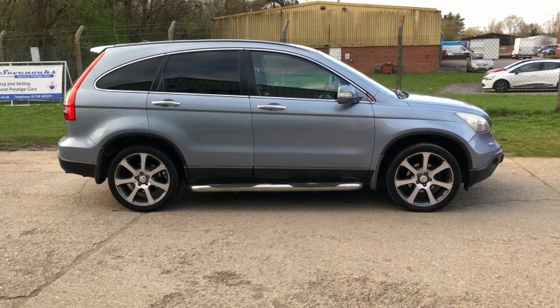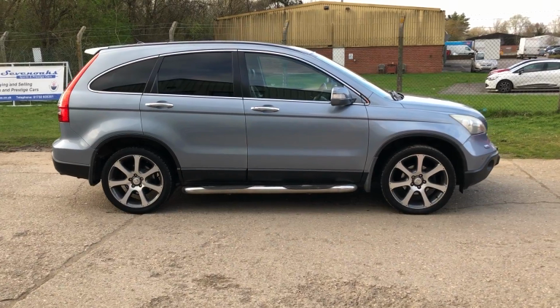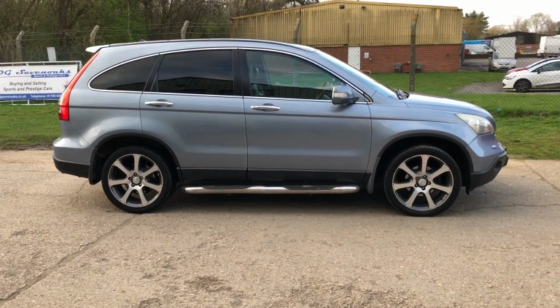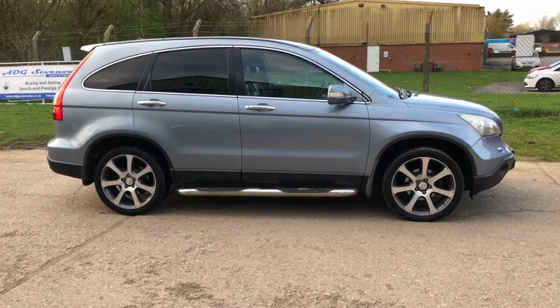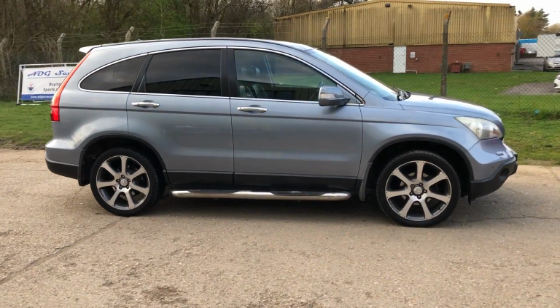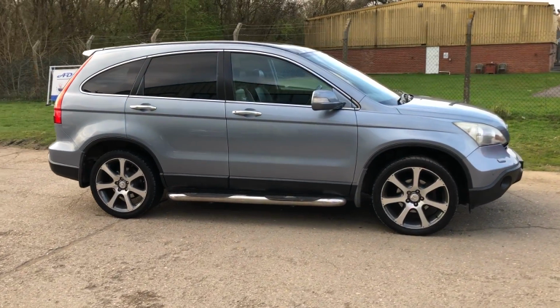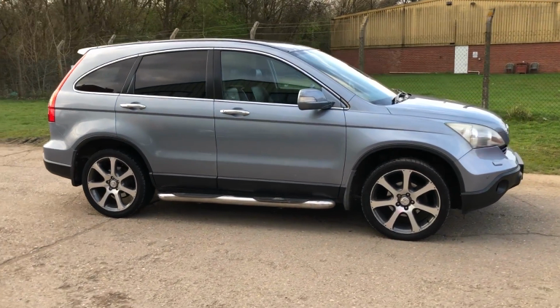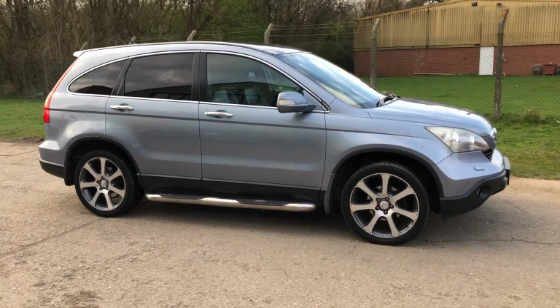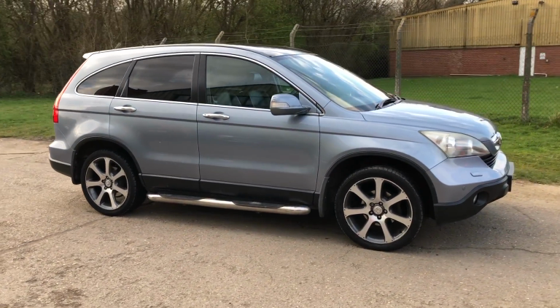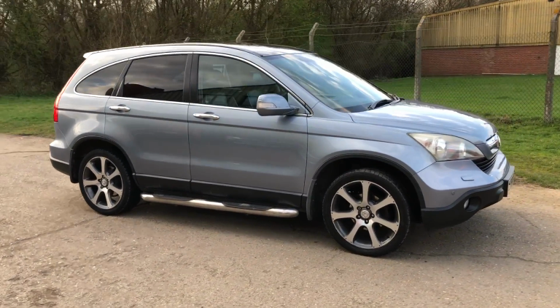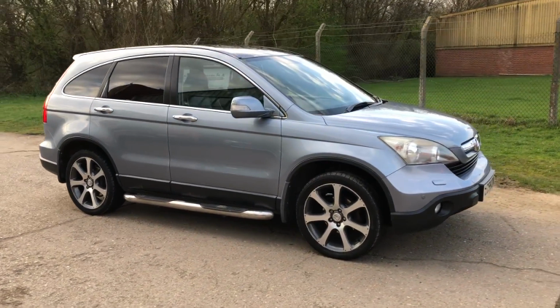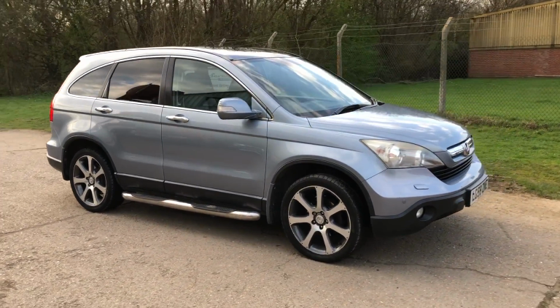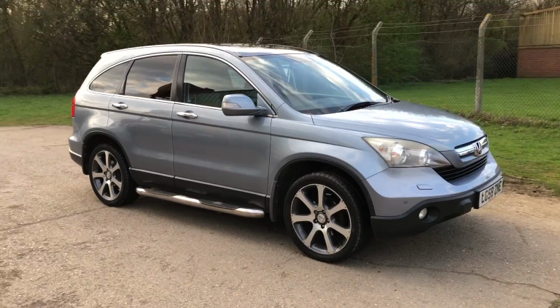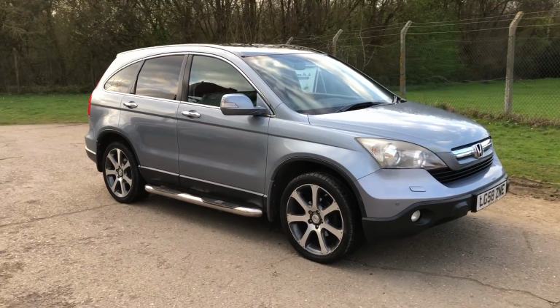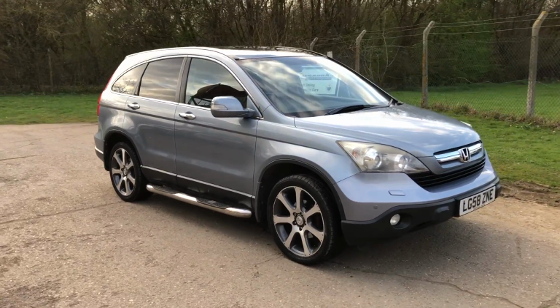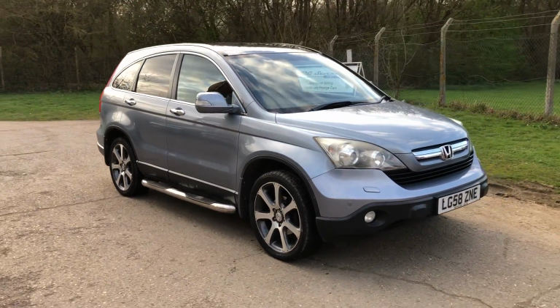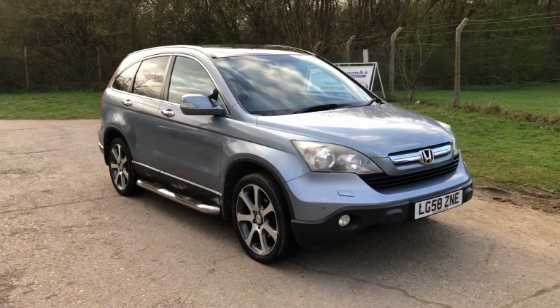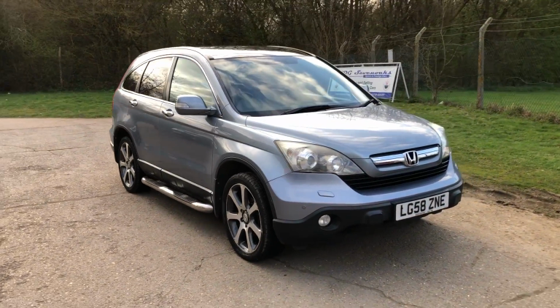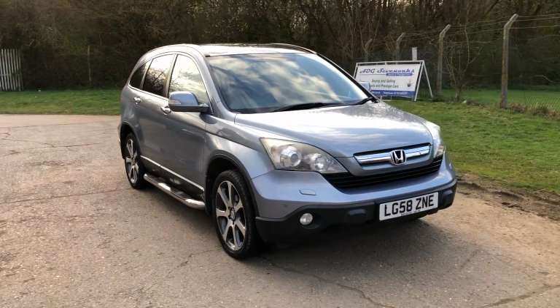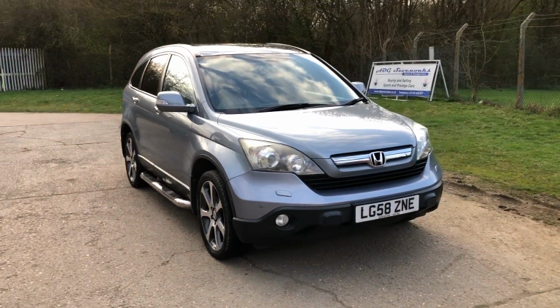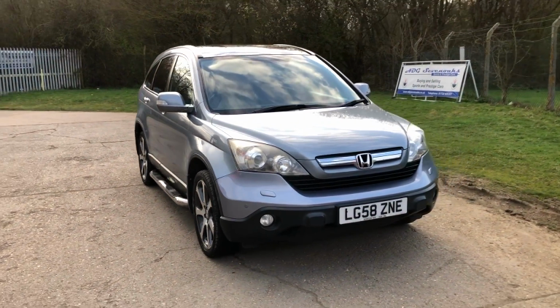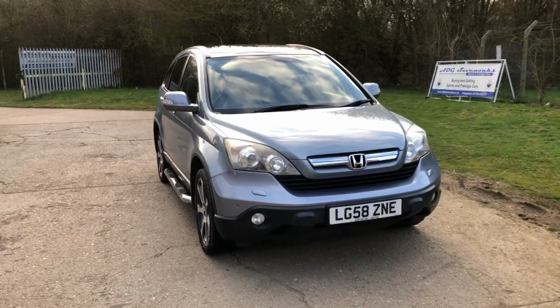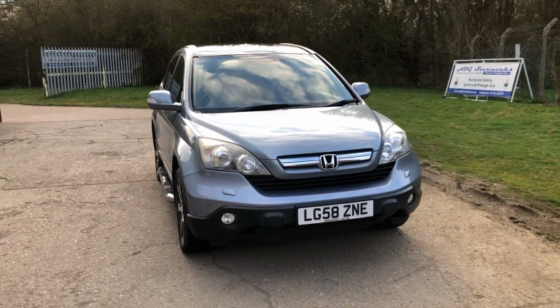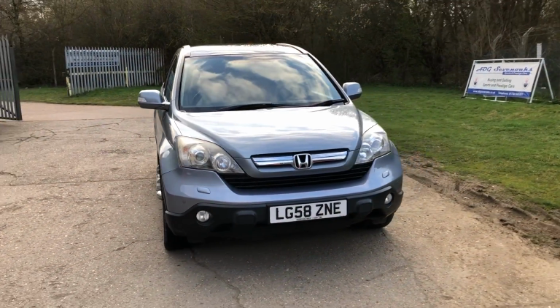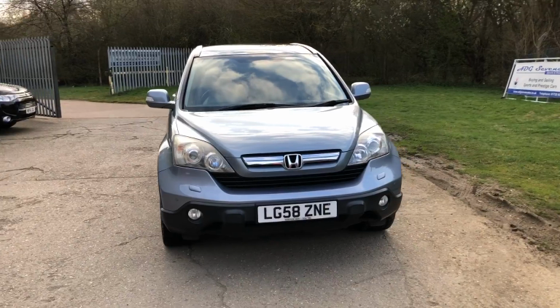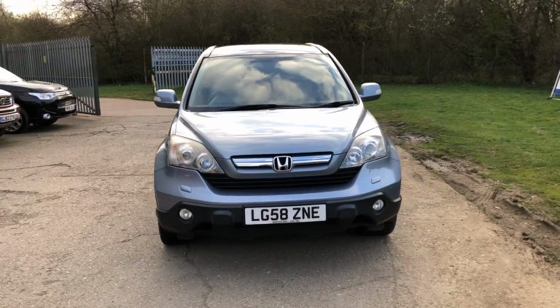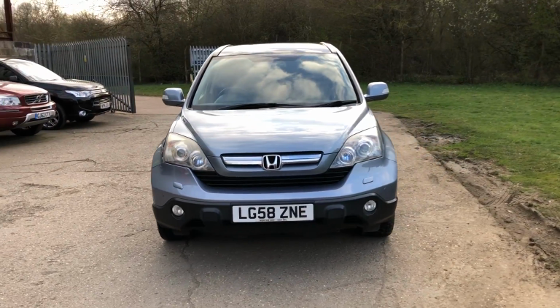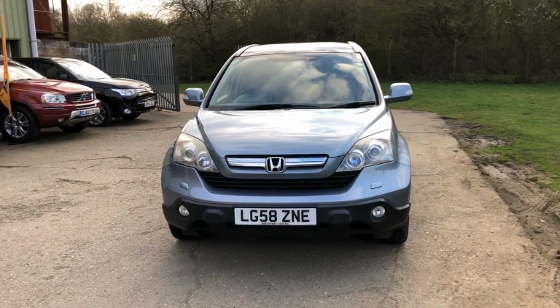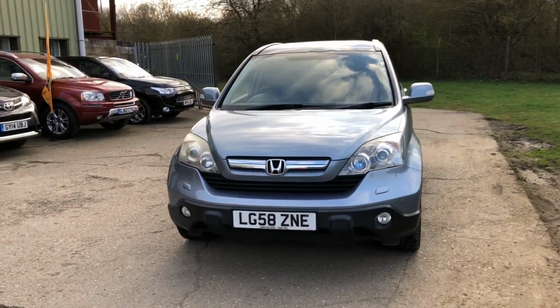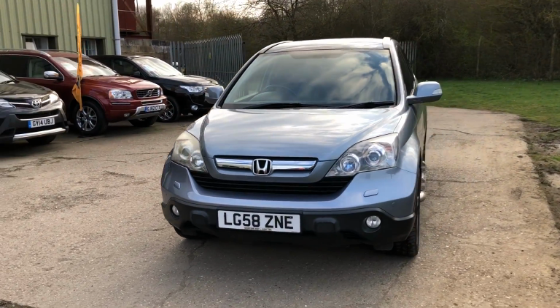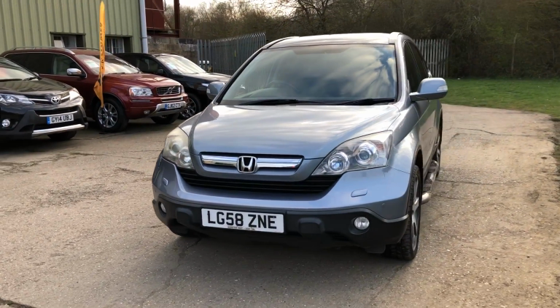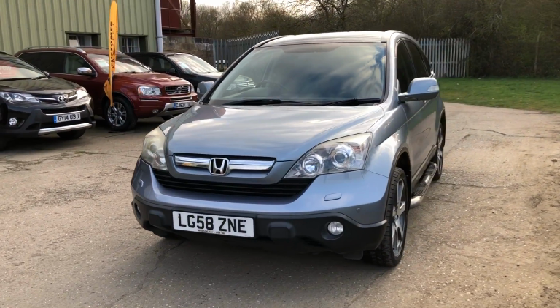Hello and welcome to ADG7 Oaks, where we're very pleased to offer this Honda CR-V EX, the executive model — top of the range when new. 08 plate, 71,000 miles, and fabulous specification.